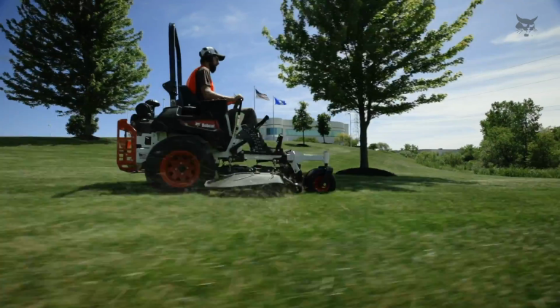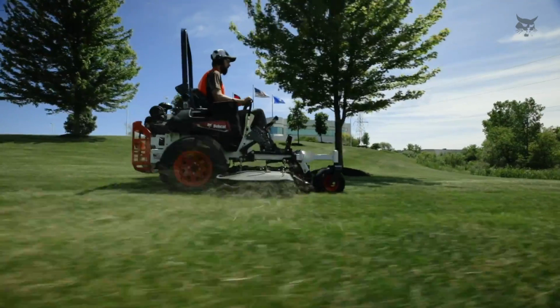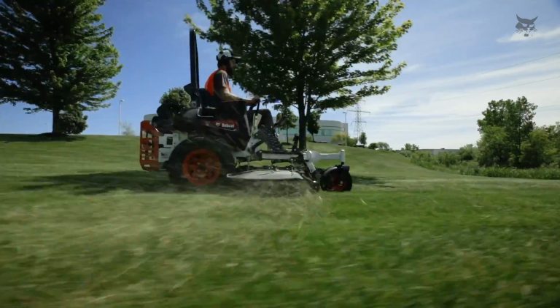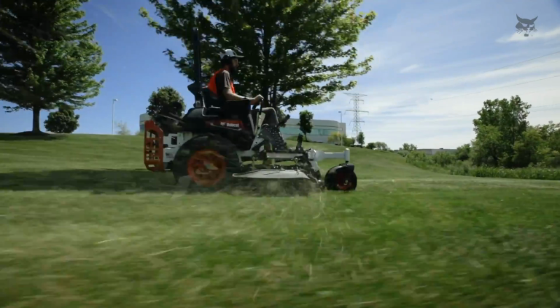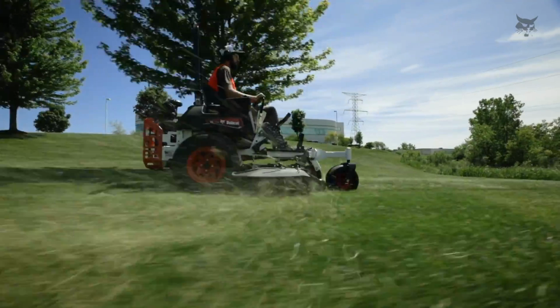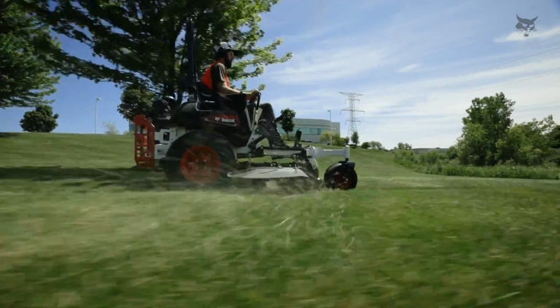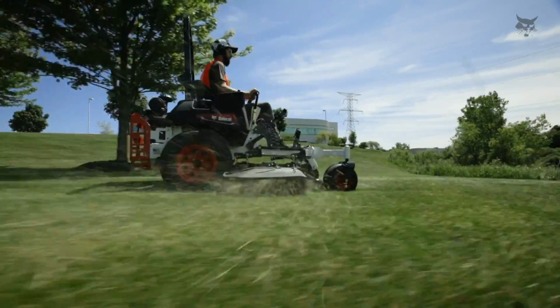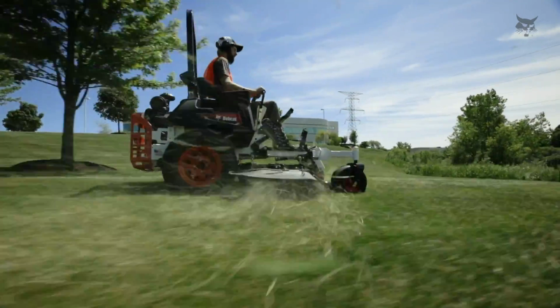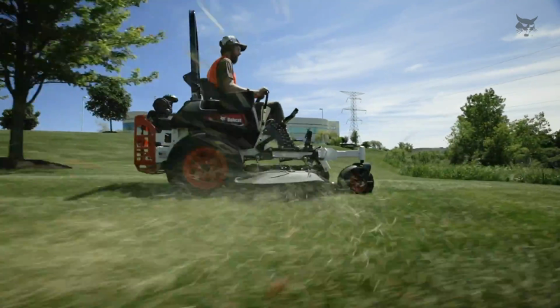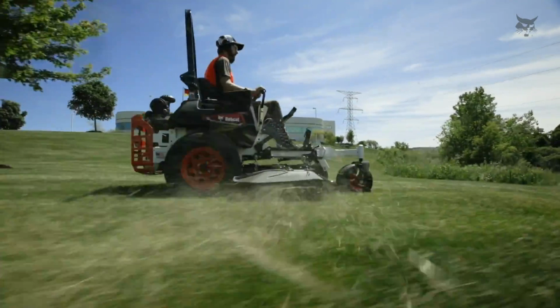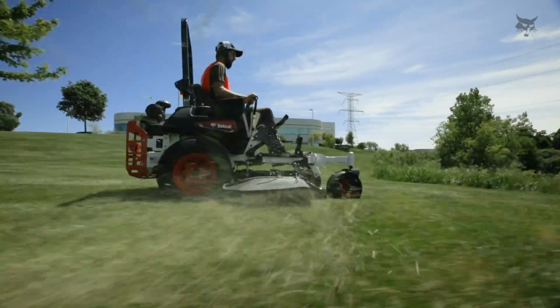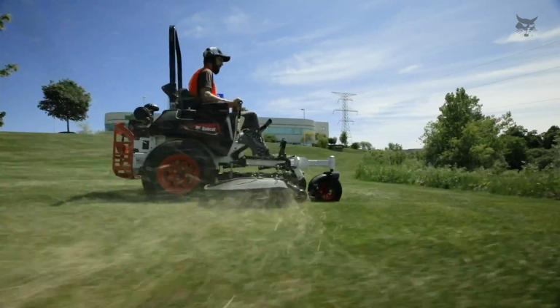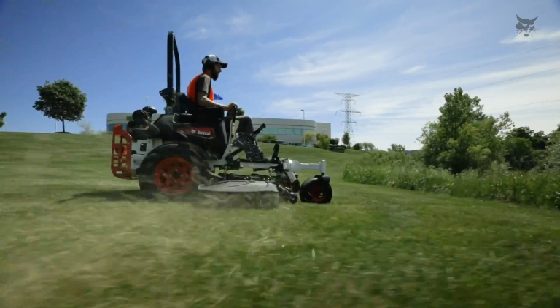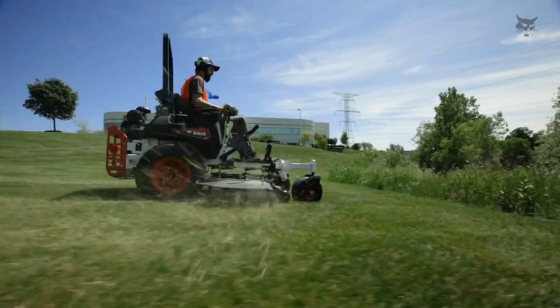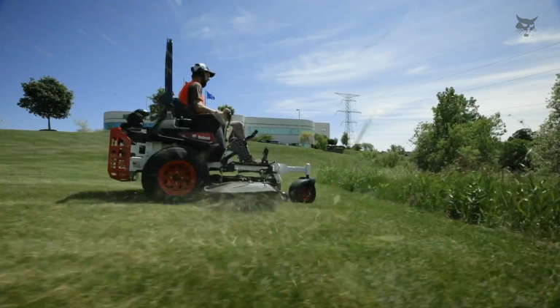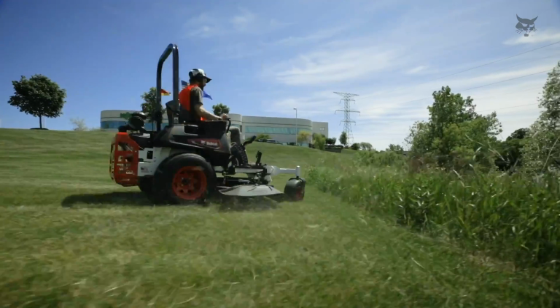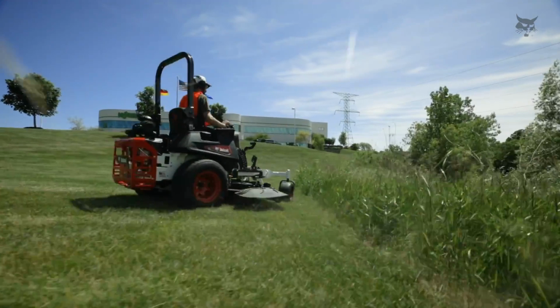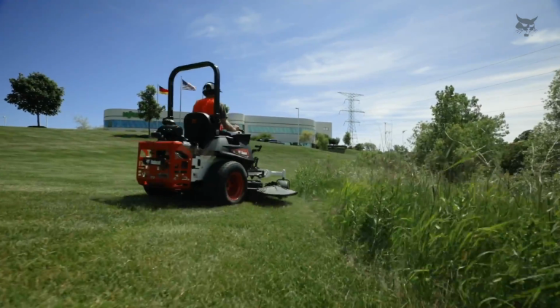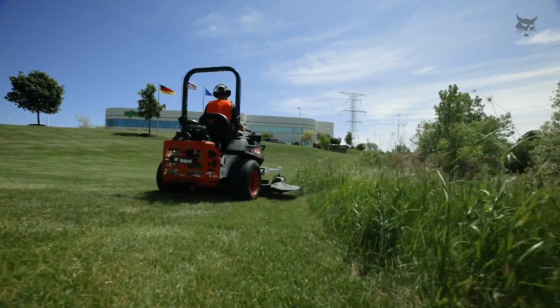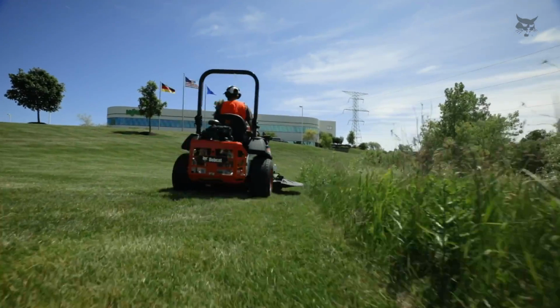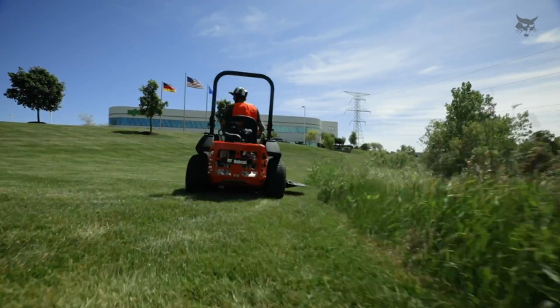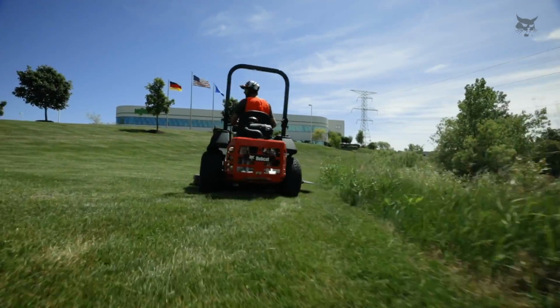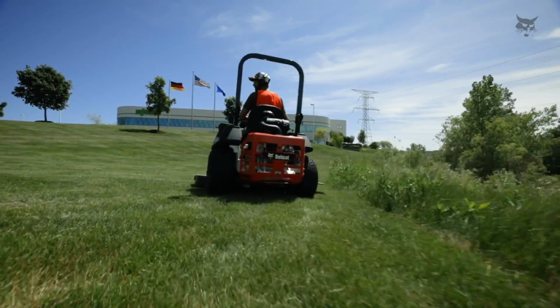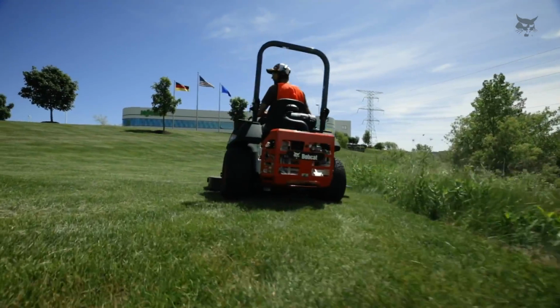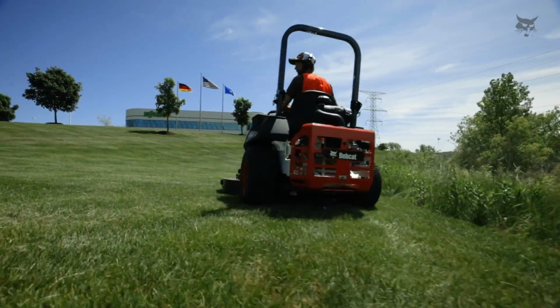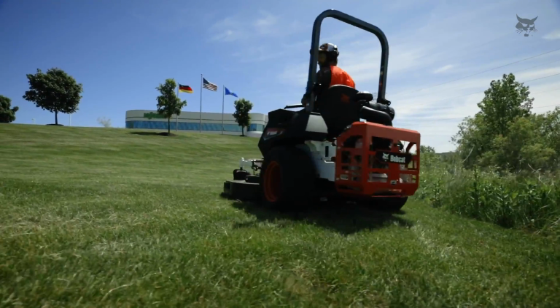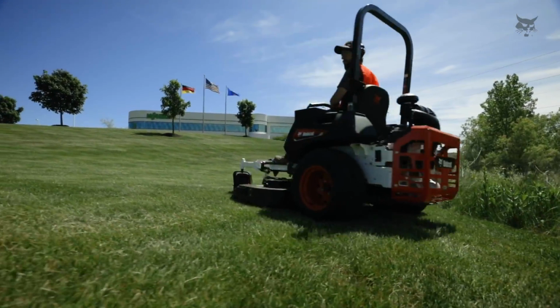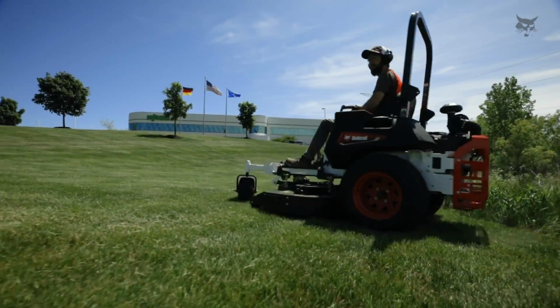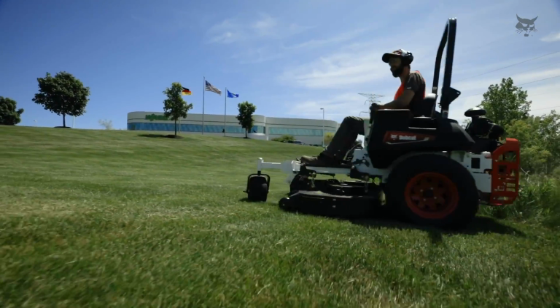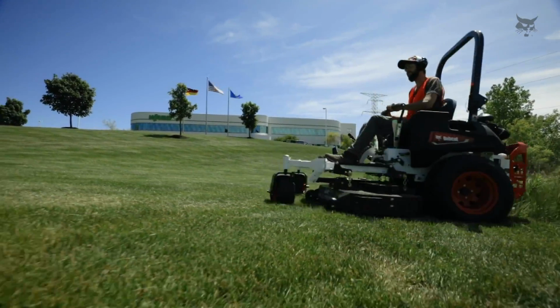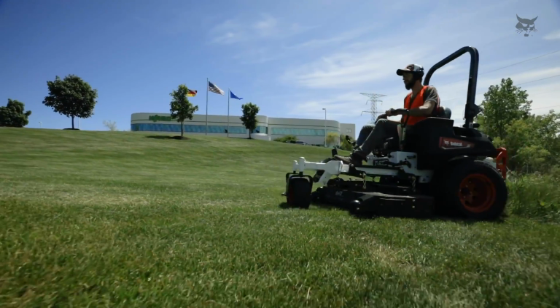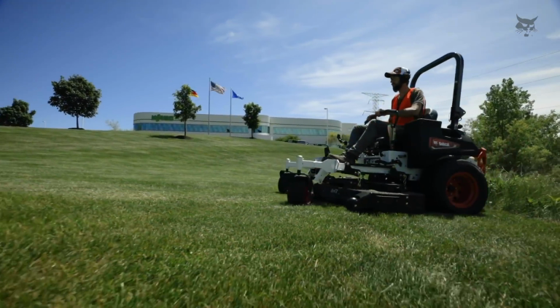Straighten out by pushing forward on both control levers. The goal is to turn while moving forward or backward rather than spinning in a tight circle — this will keep the tires from tearing up your turf. Repeat this process until you finish mowing your lawn.